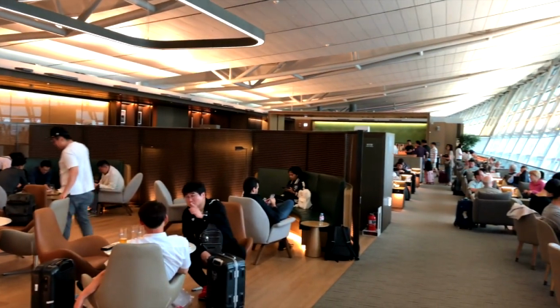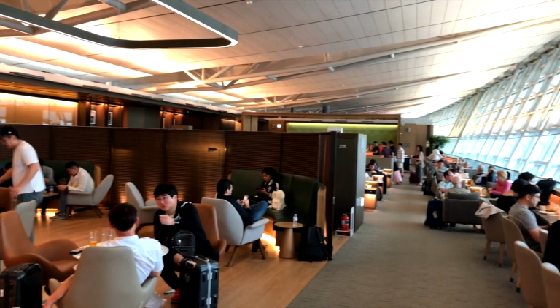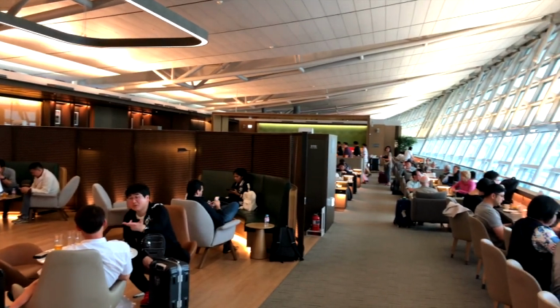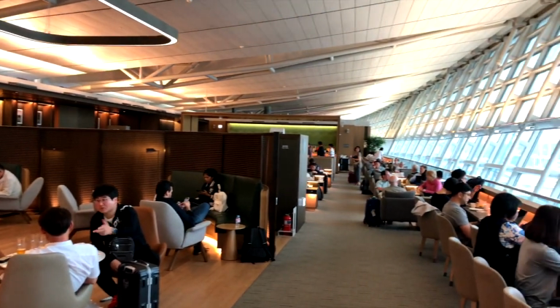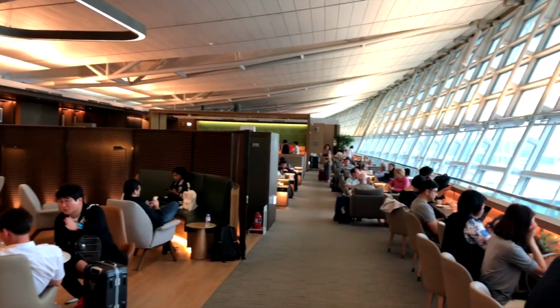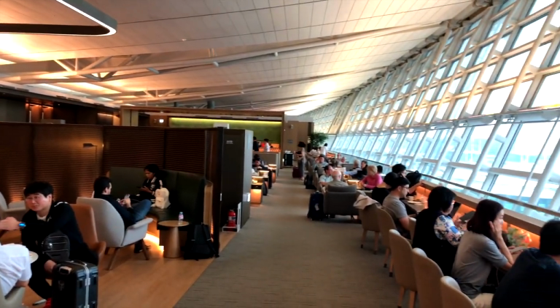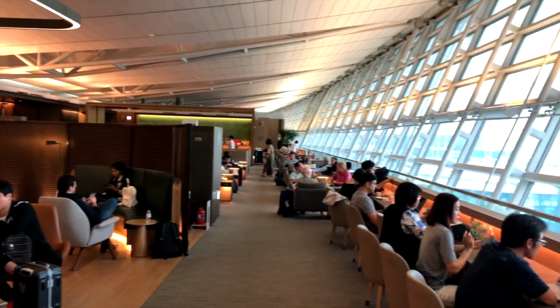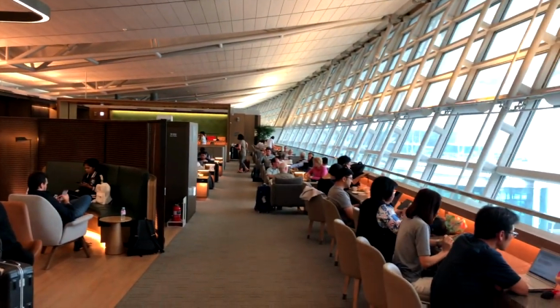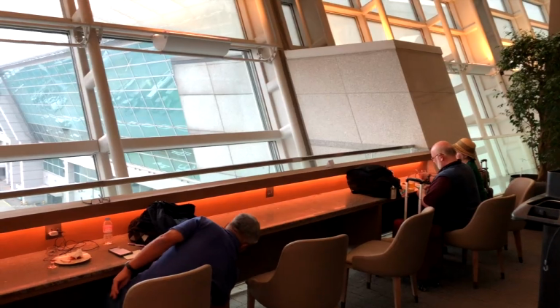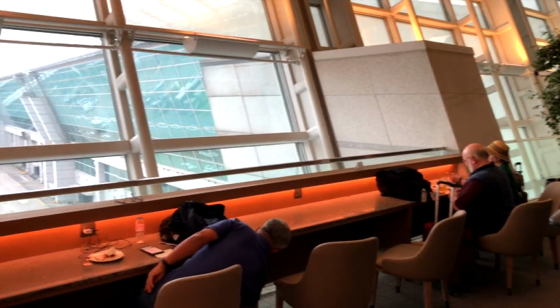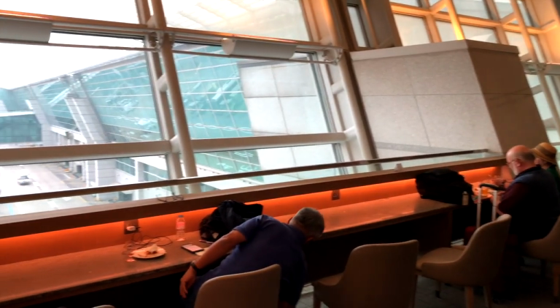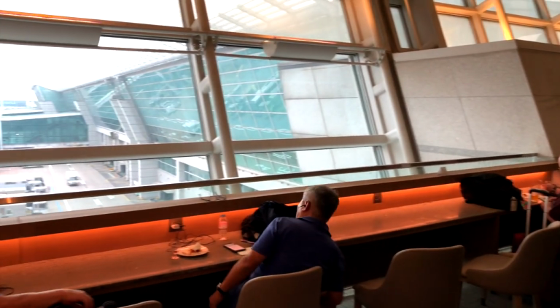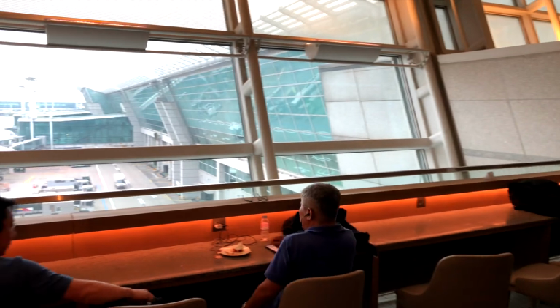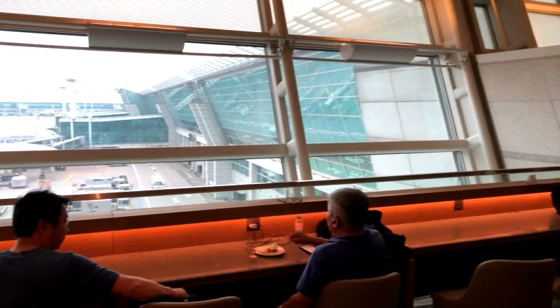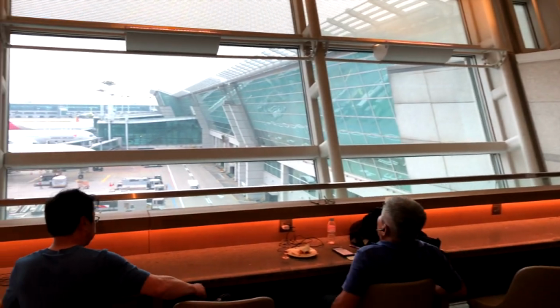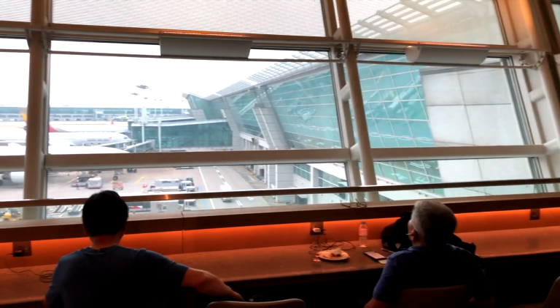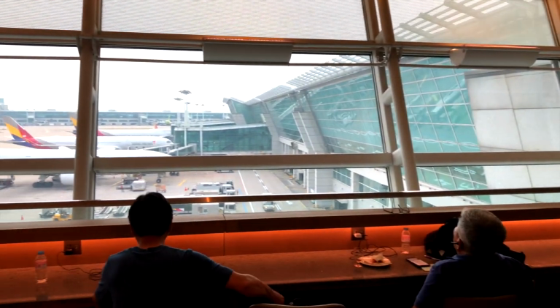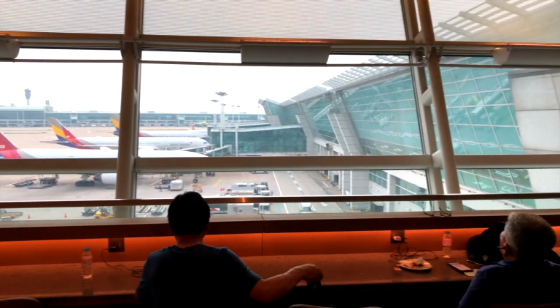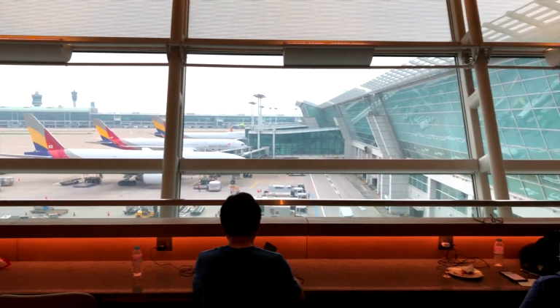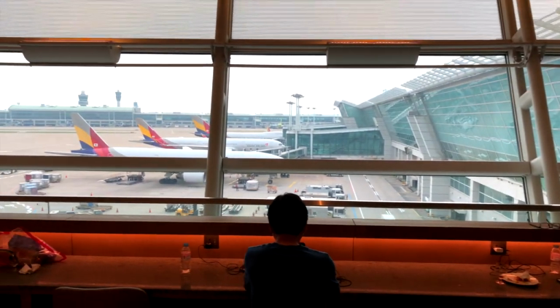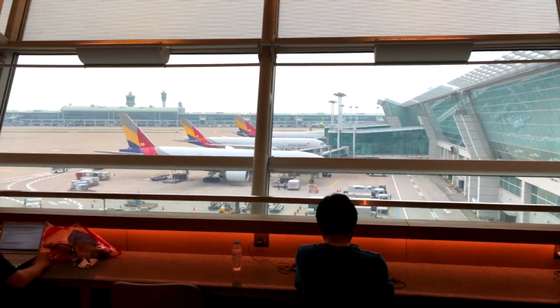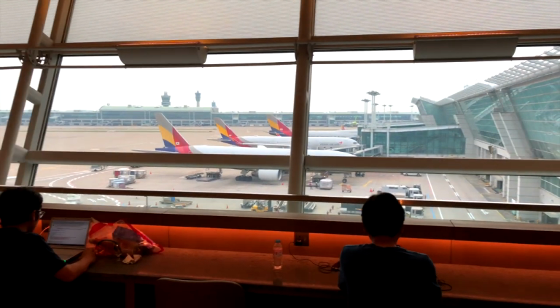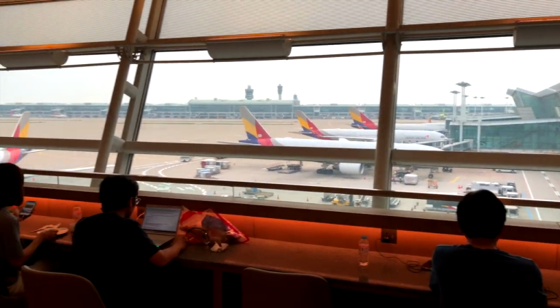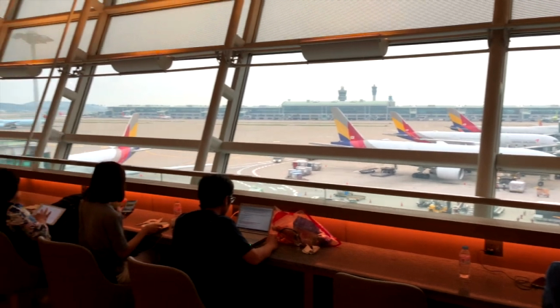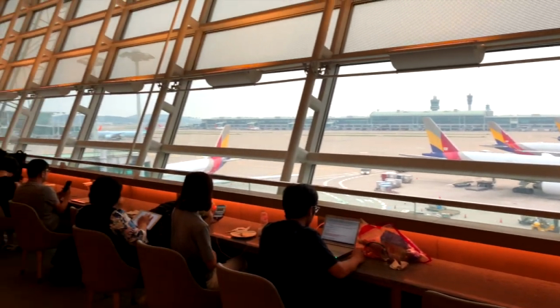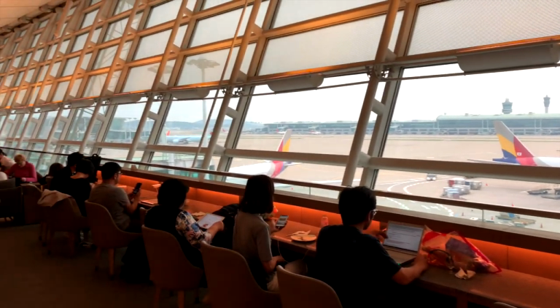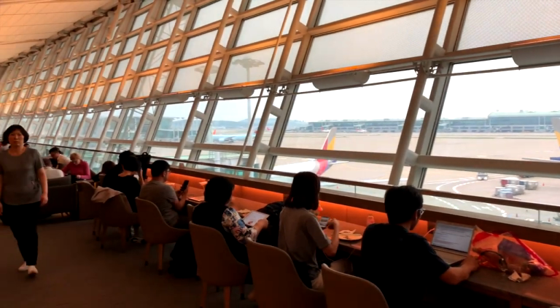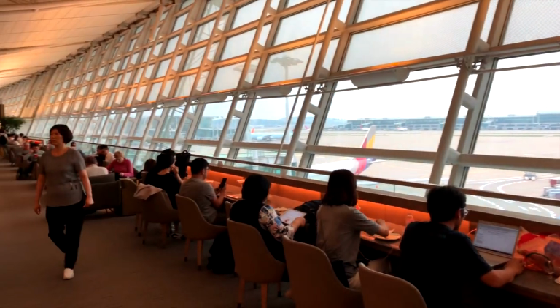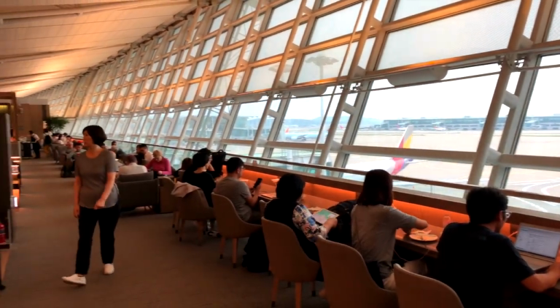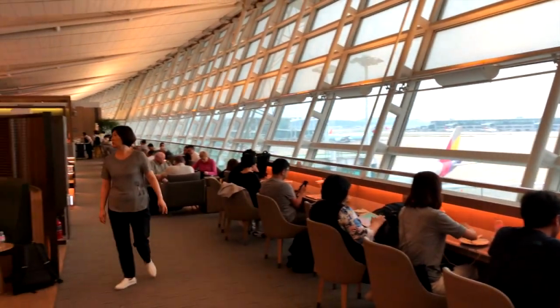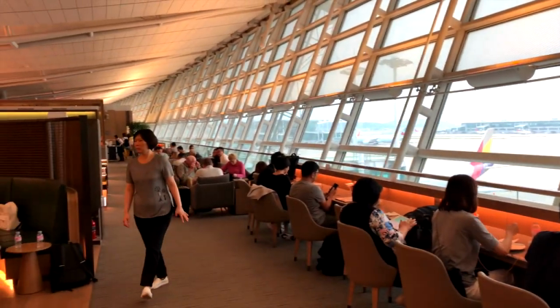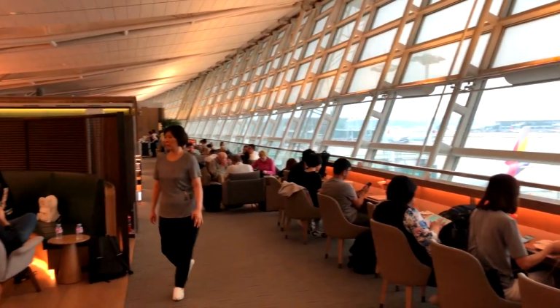The Asiana lounge in Seoul is a solid lounge and offers a good possibility to relax before a long-haul flight. Unfortunately, it gets pretty crowded during peak periods. We'll see you next time.